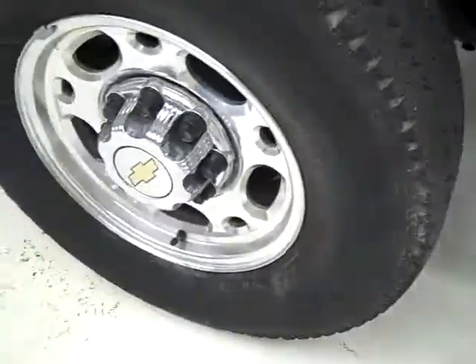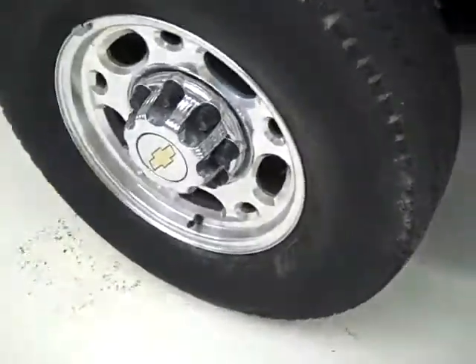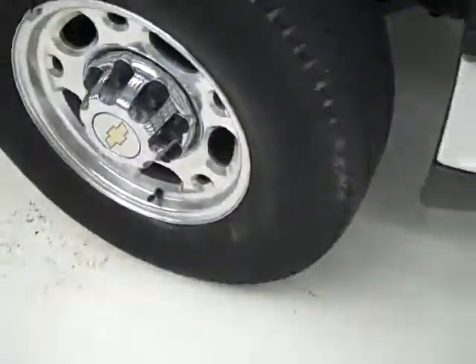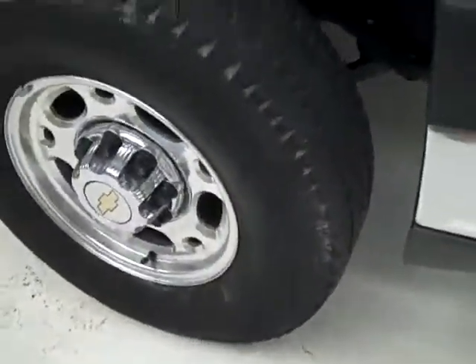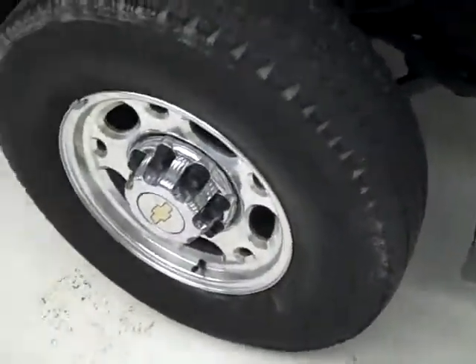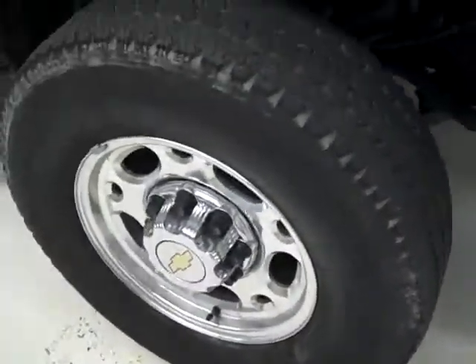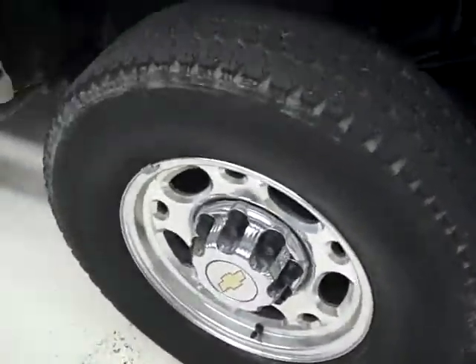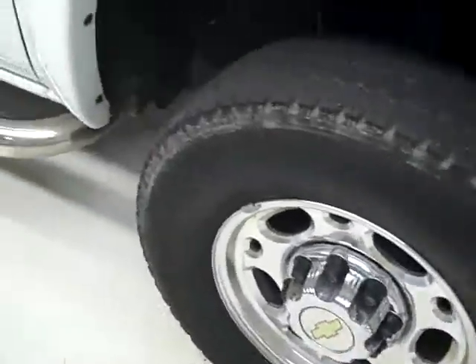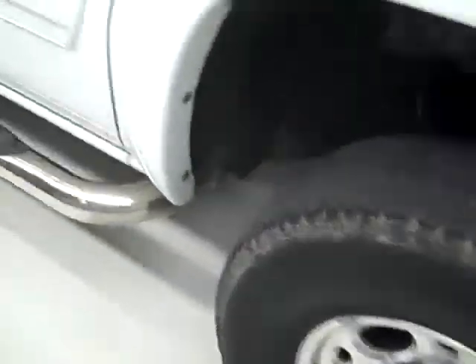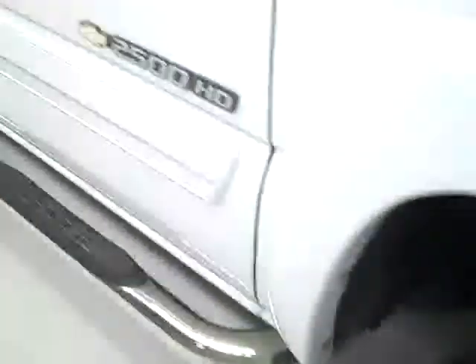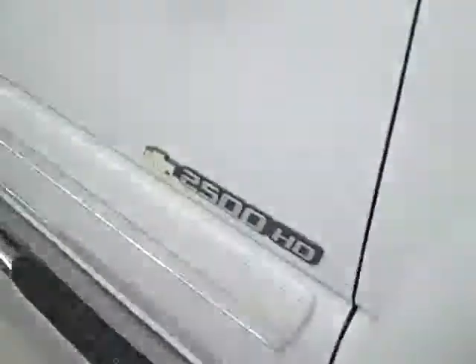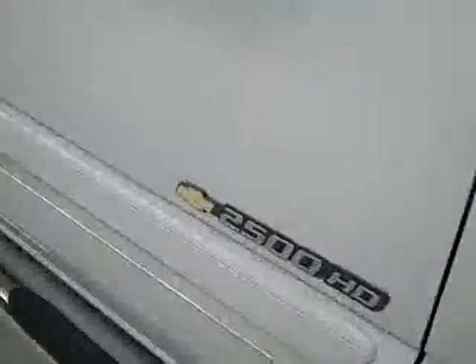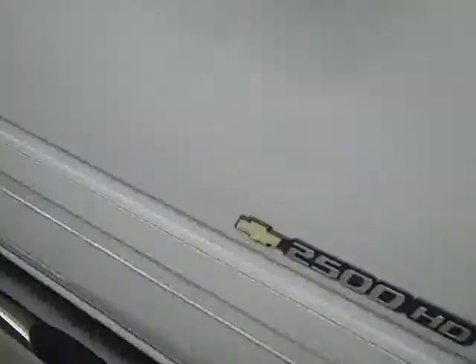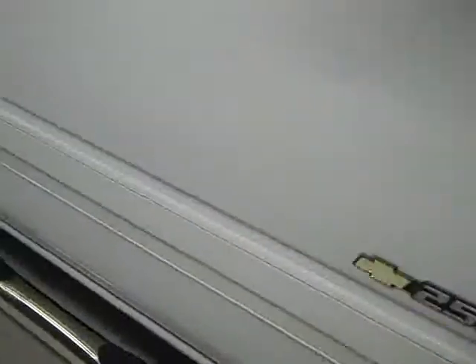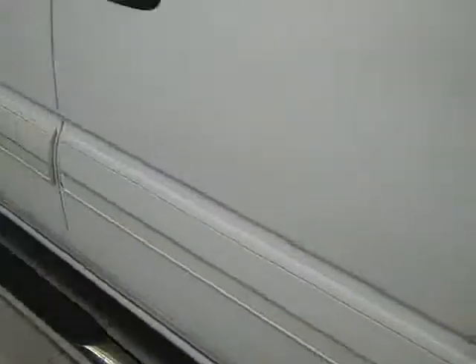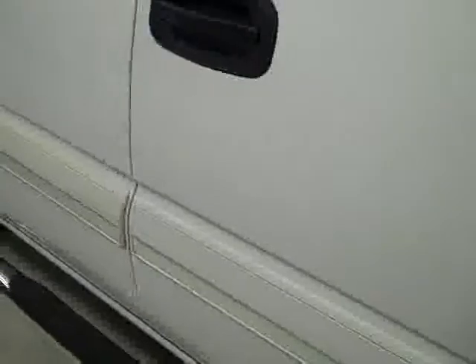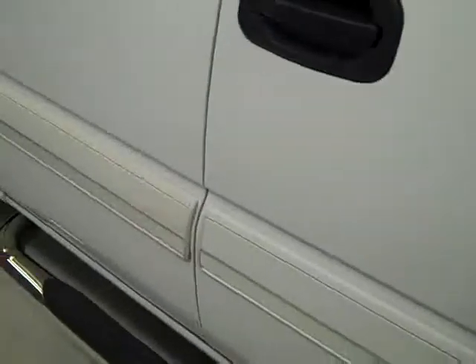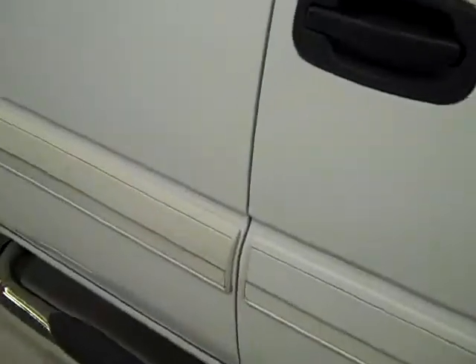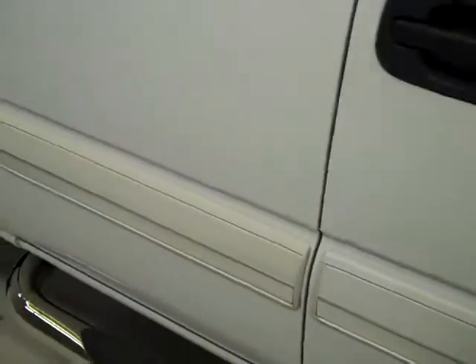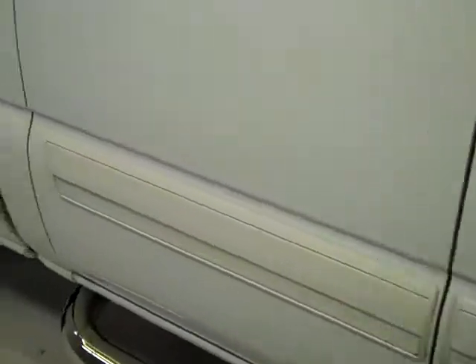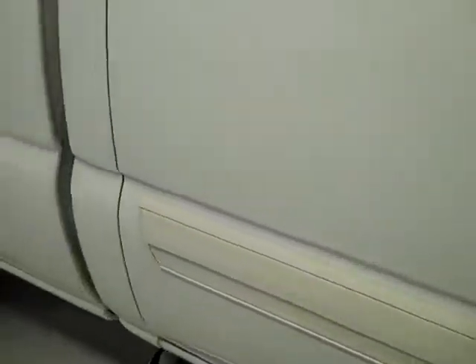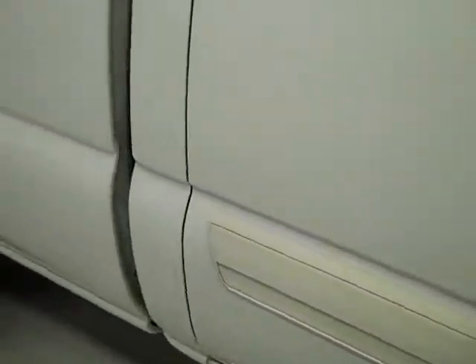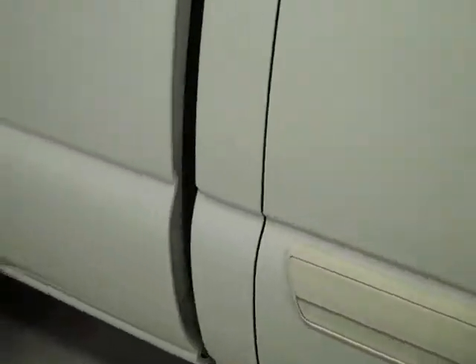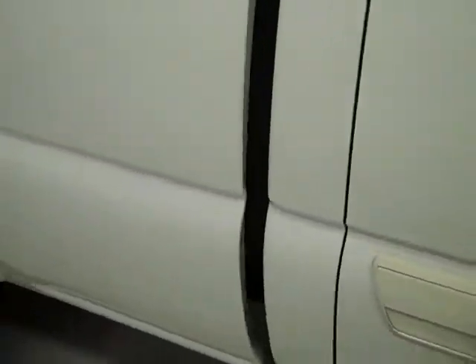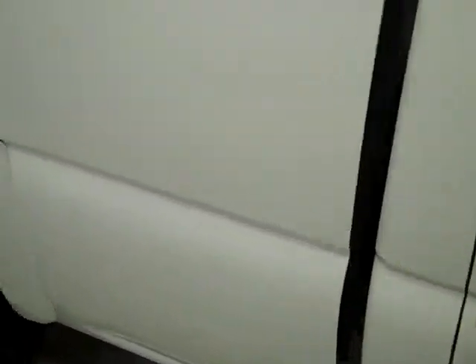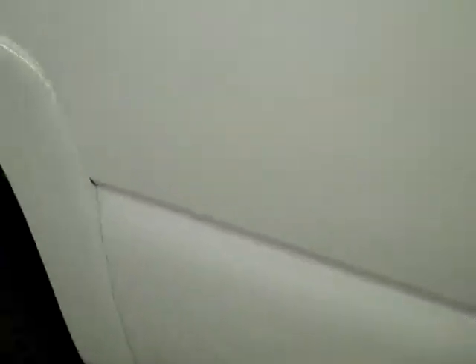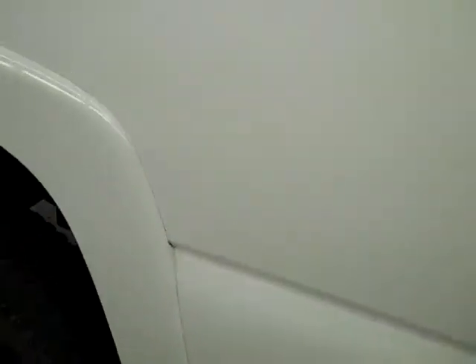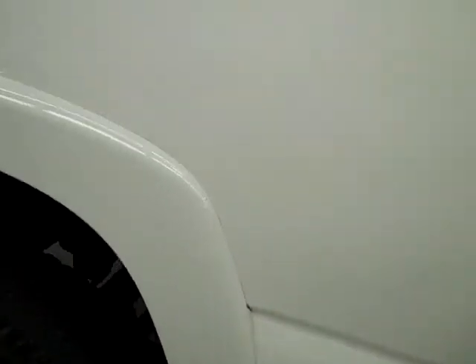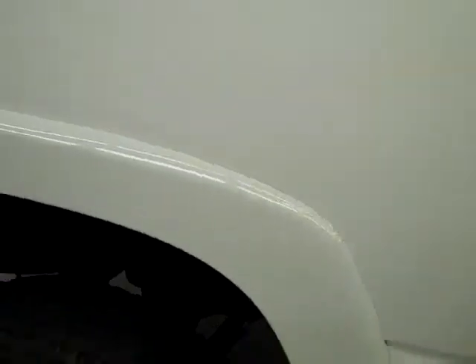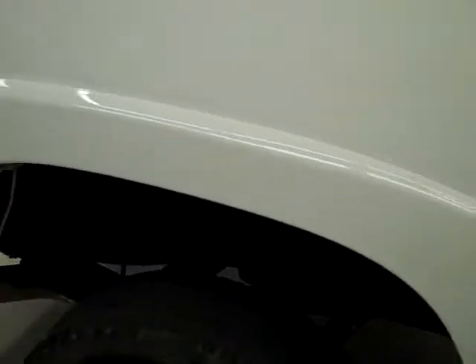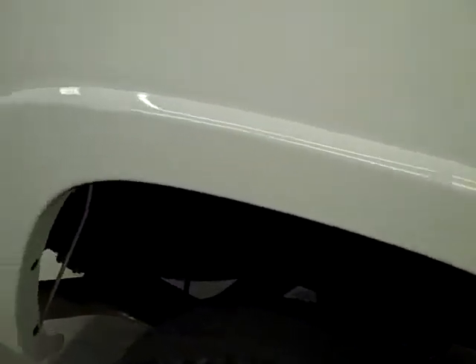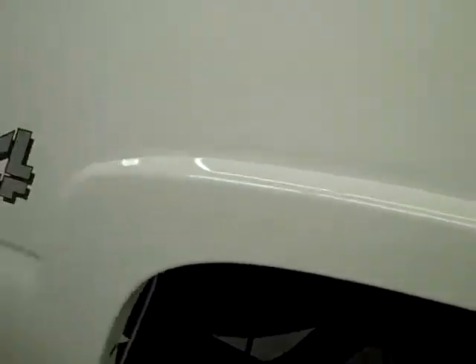These Bridgestone tires look to have about 70% of their tread left, and as we go down this side of the truck you can see just how shiny and reflective the paint is. This truck is still in very good condition.